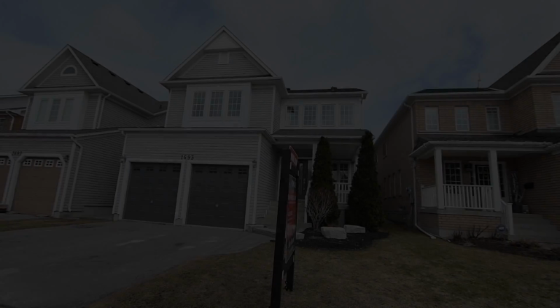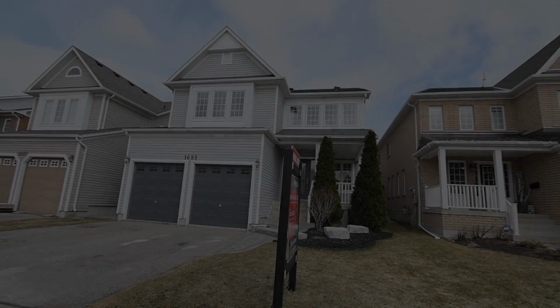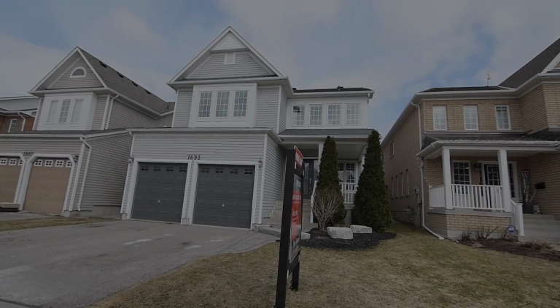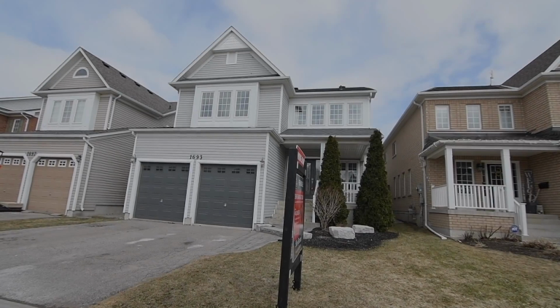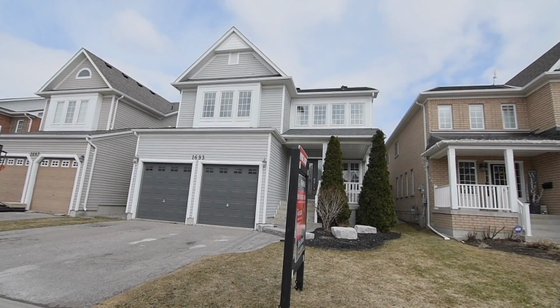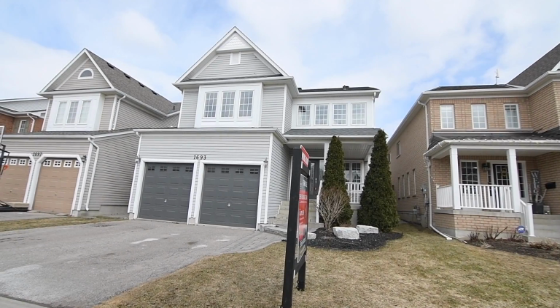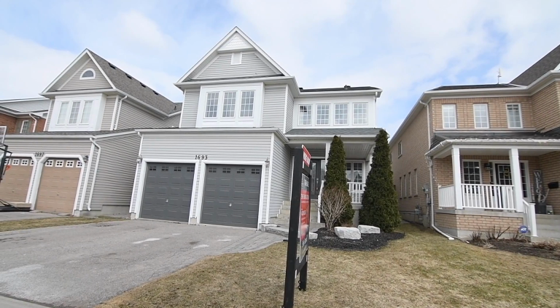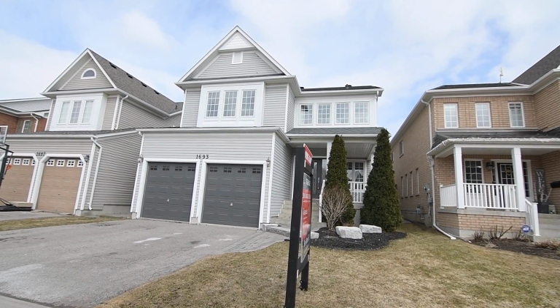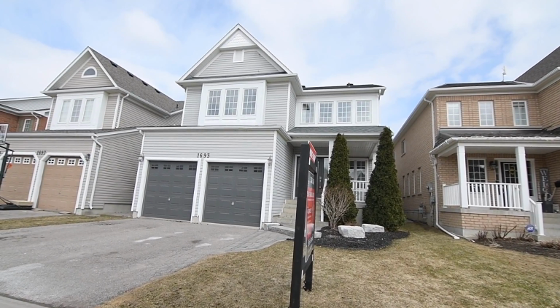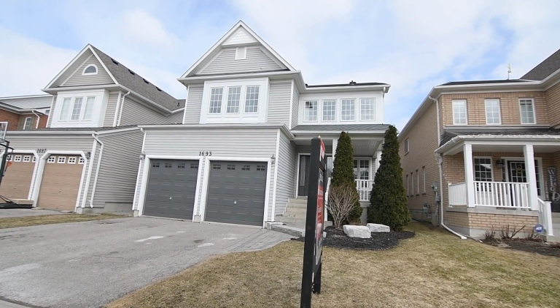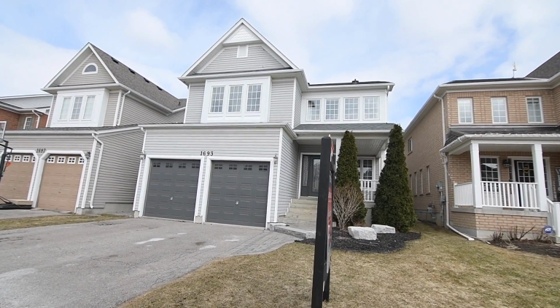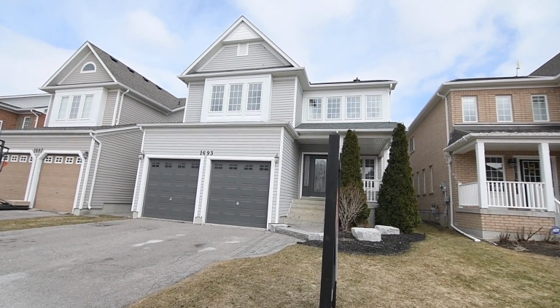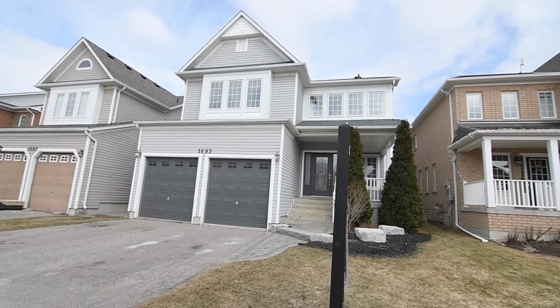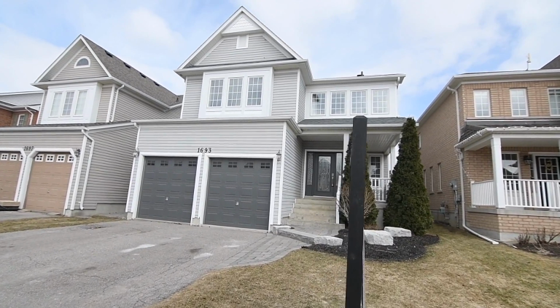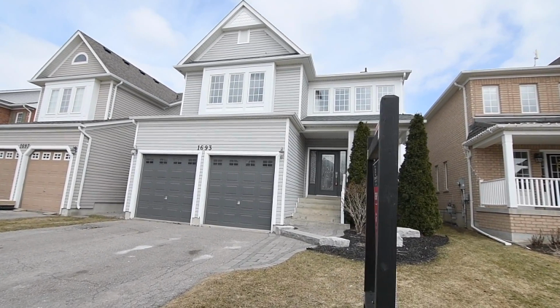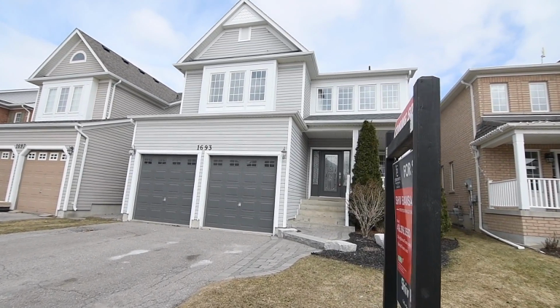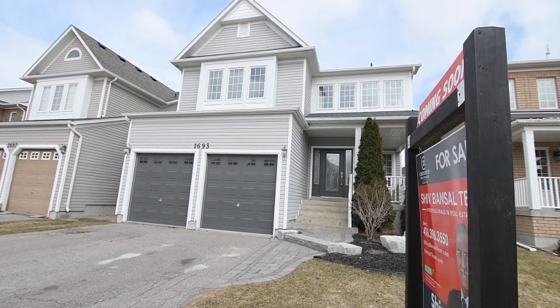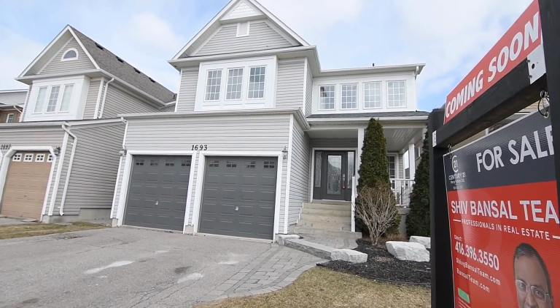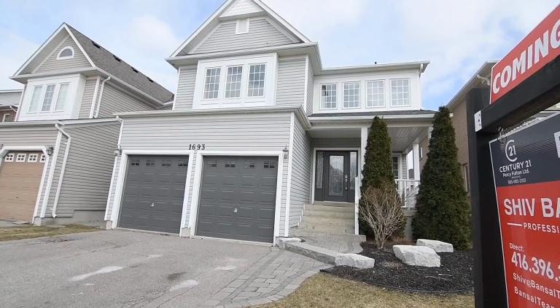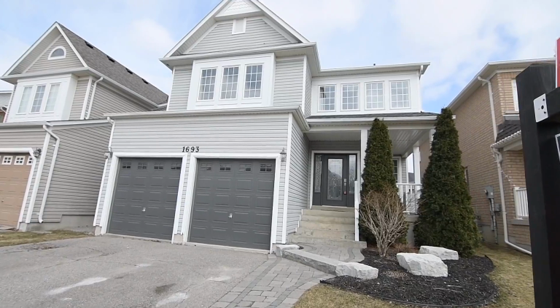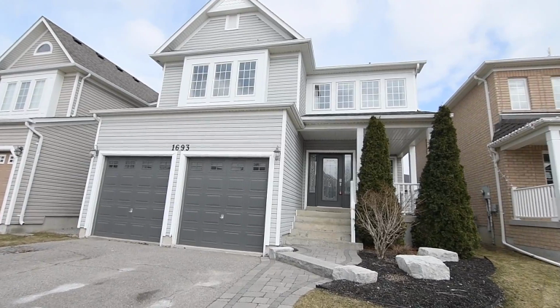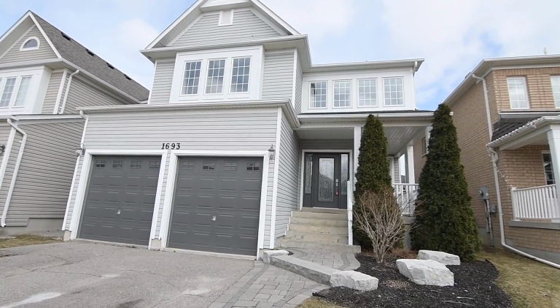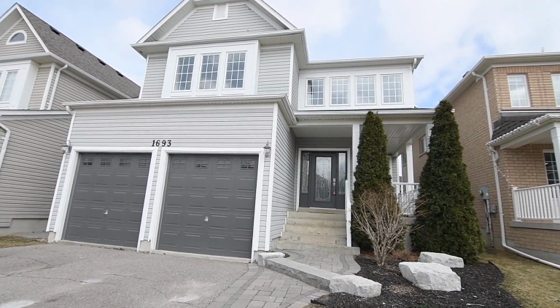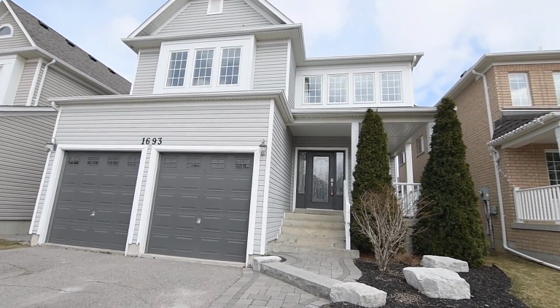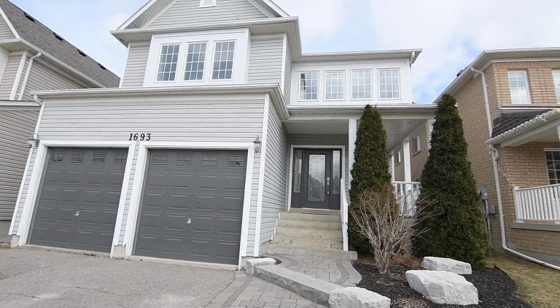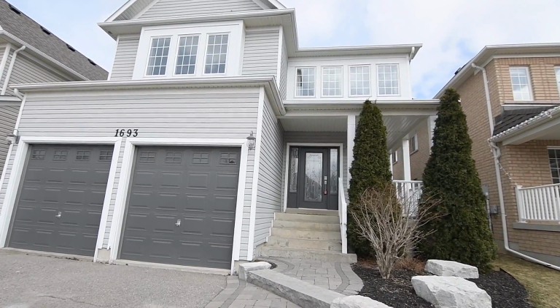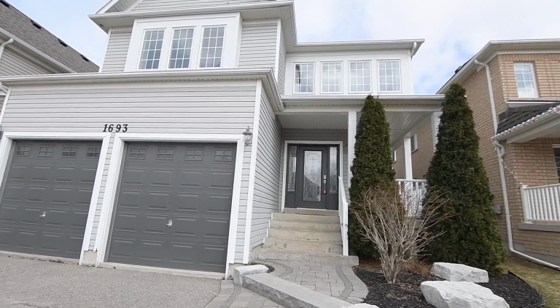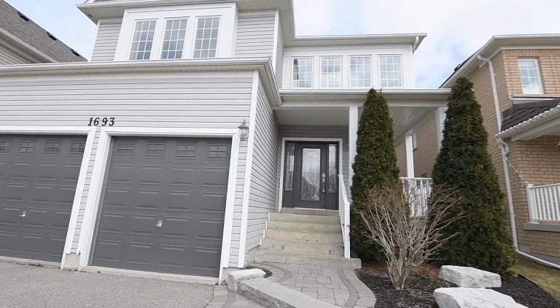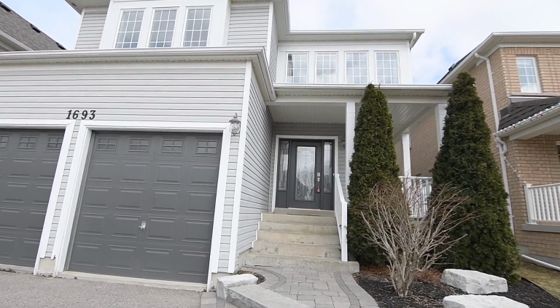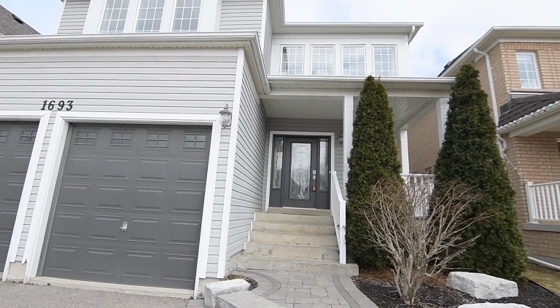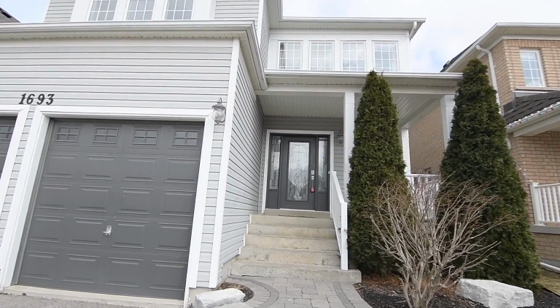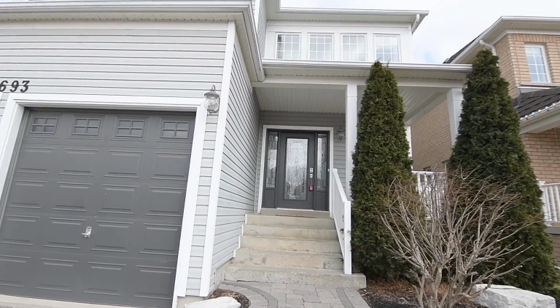Welcome to 1693 Yardley Street, a beautifully renovated four-bedroom home with four washrooms situated within a sought-after neighborhood of North Oshawa's Taunton community.